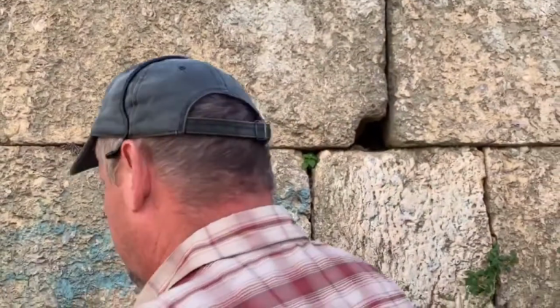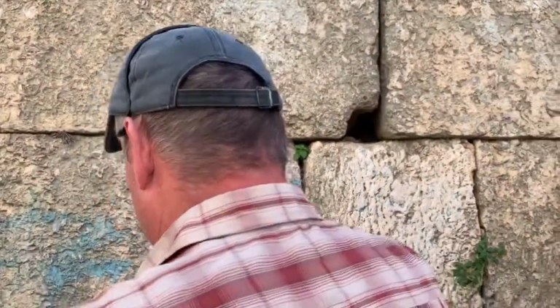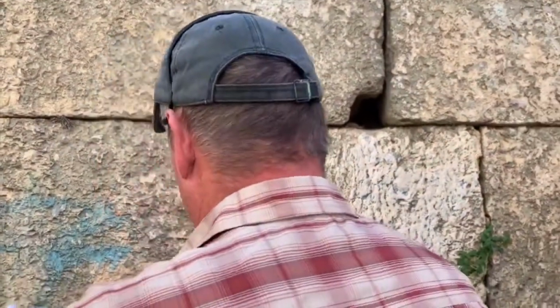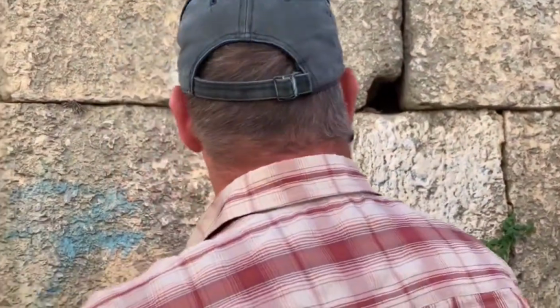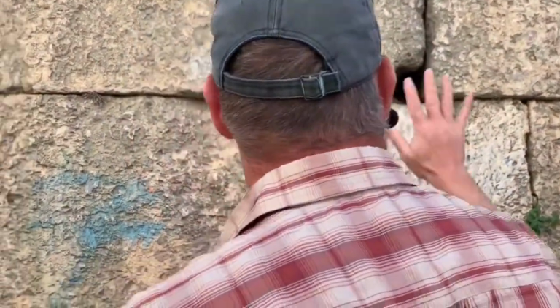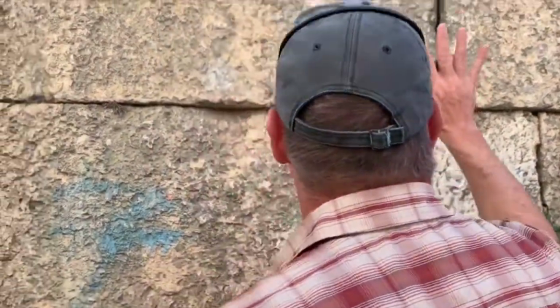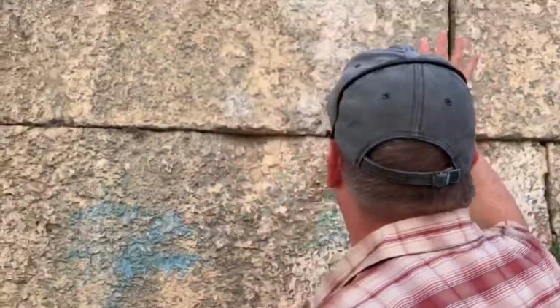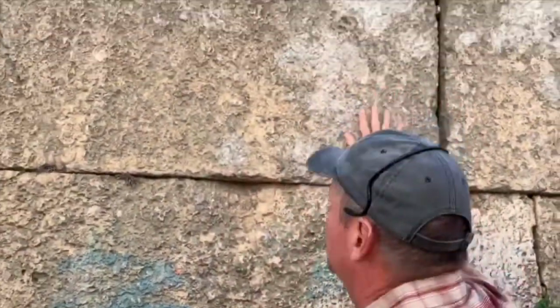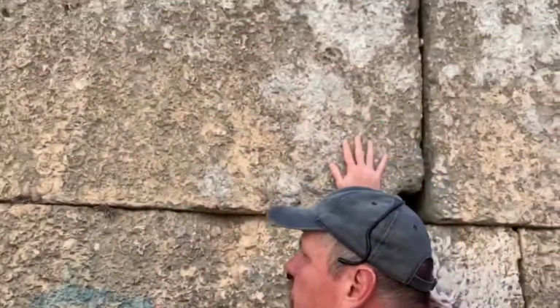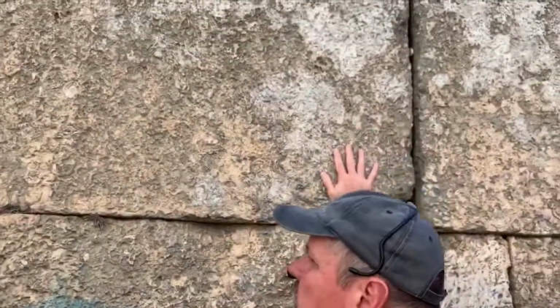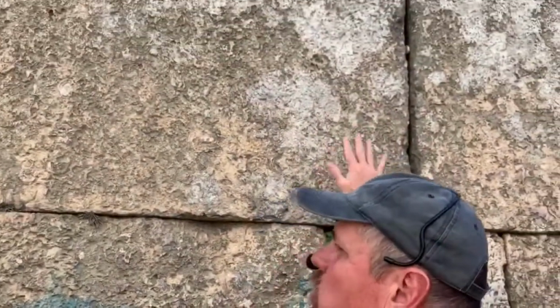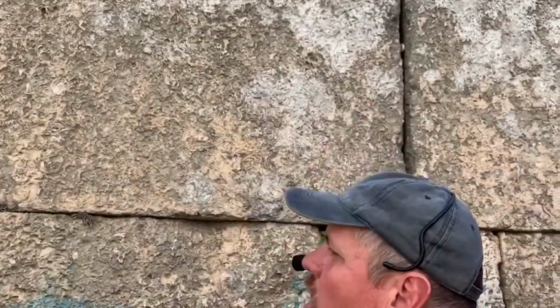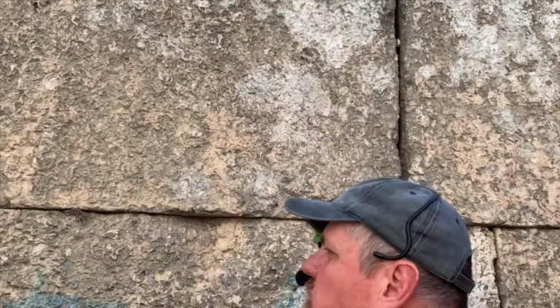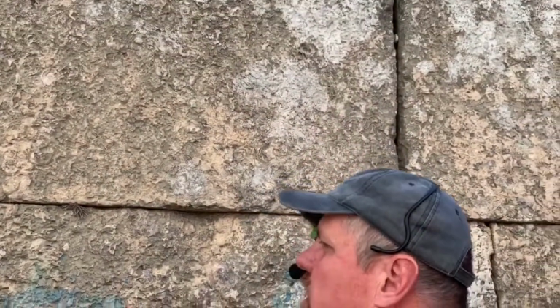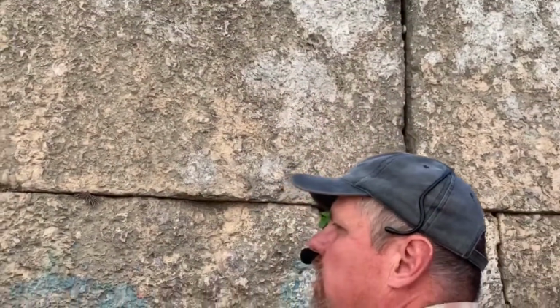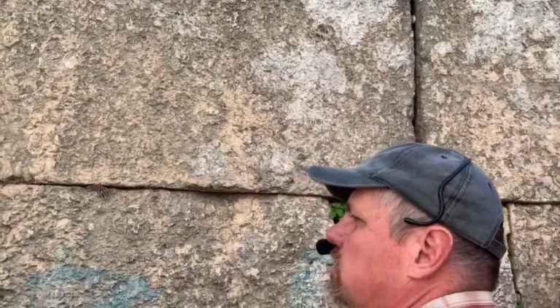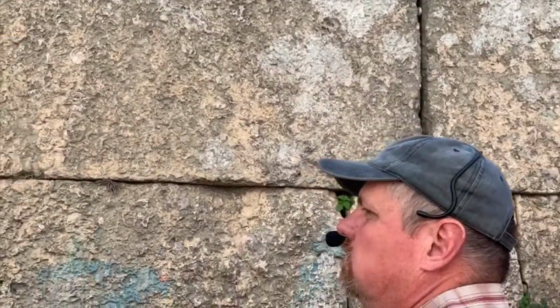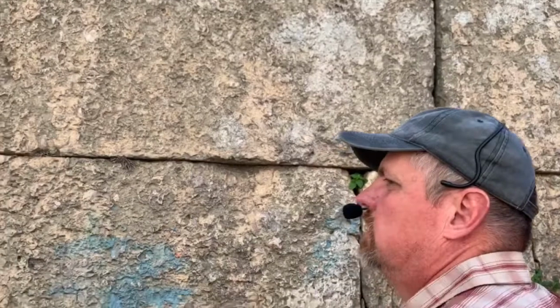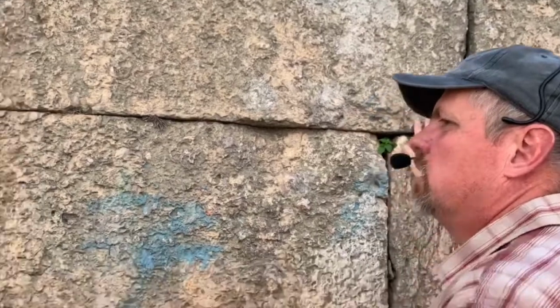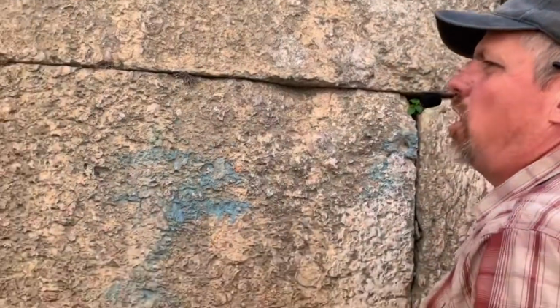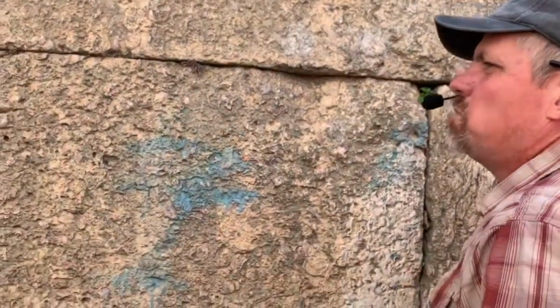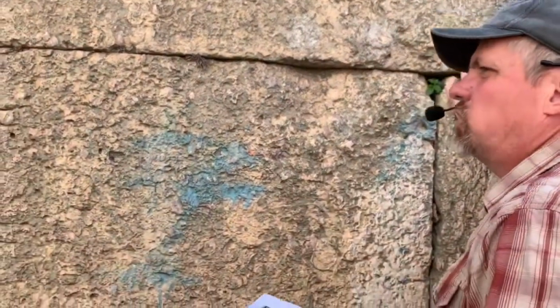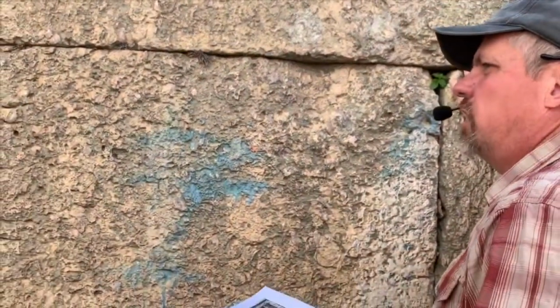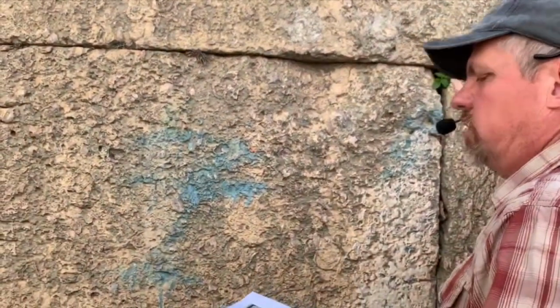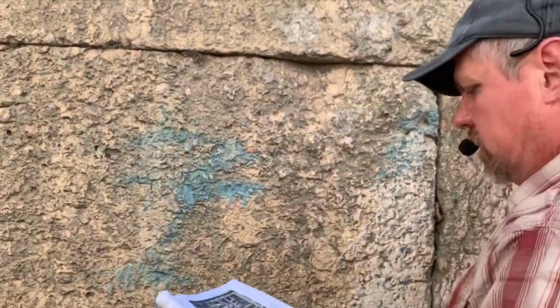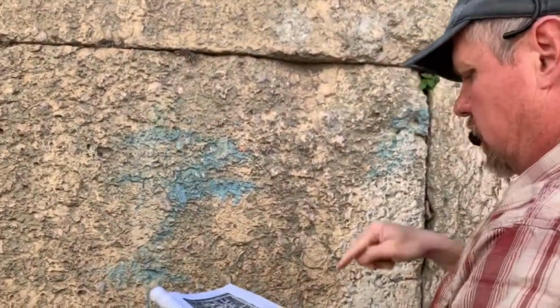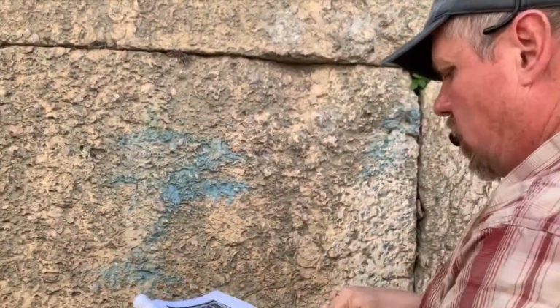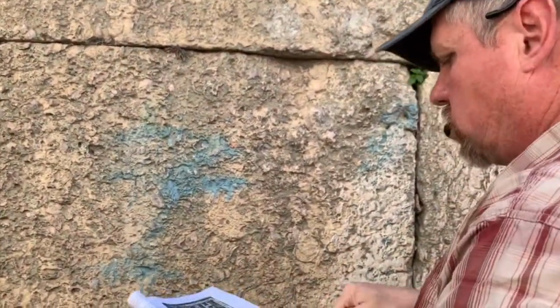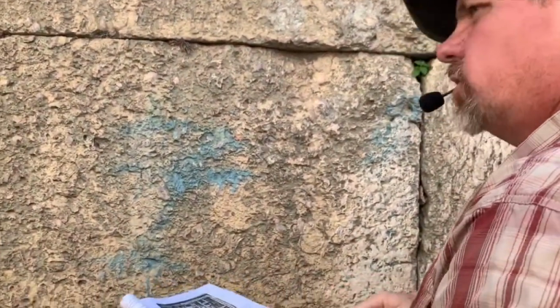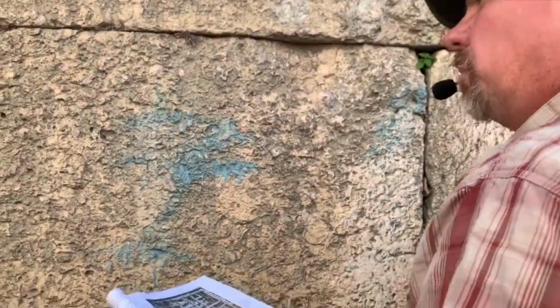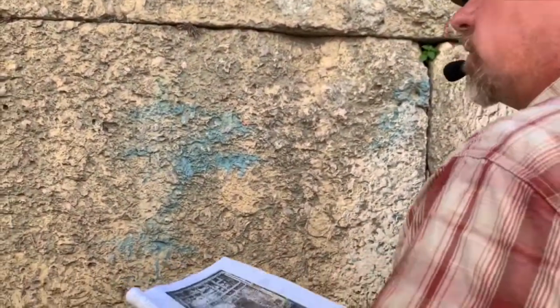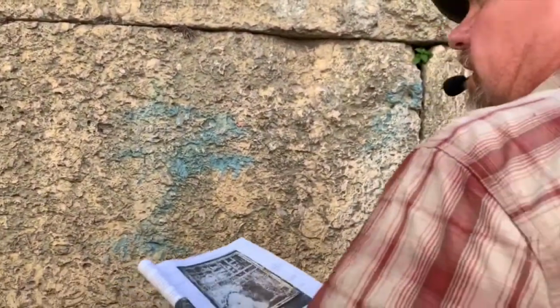These stone structures are totally different than this wall that you see here. This wall is much later. These stone structures are much earlier.